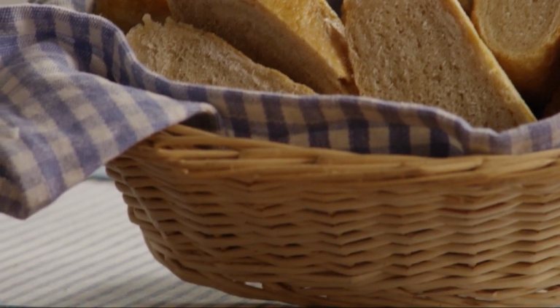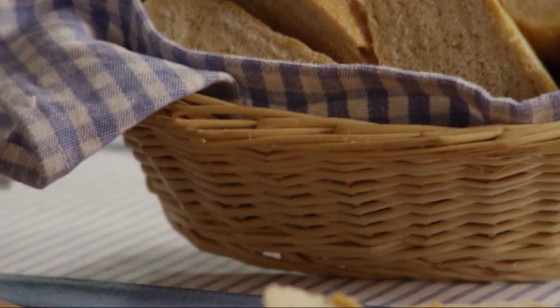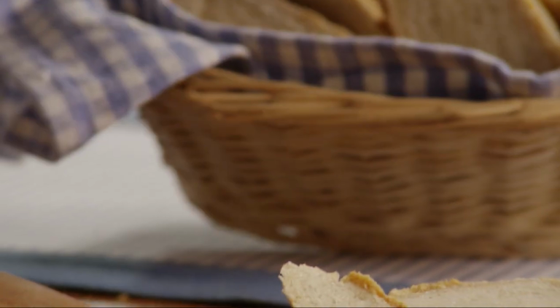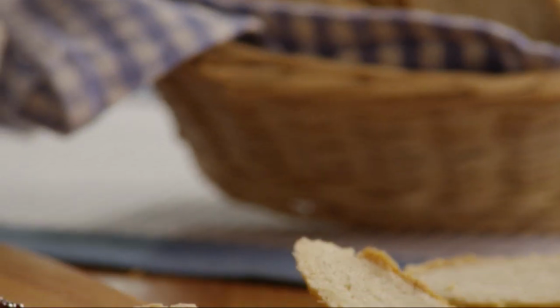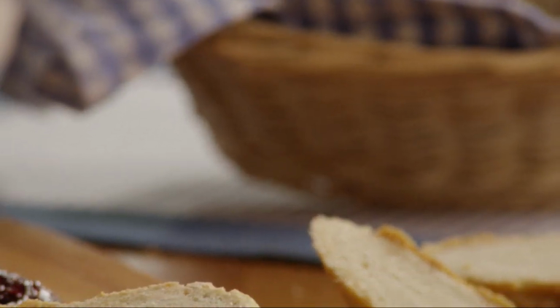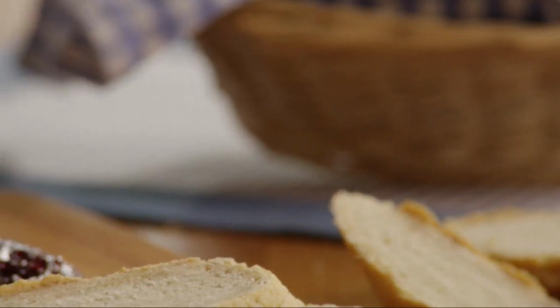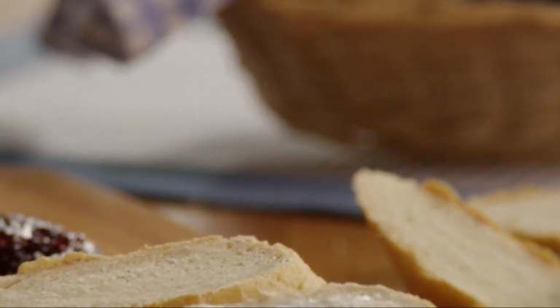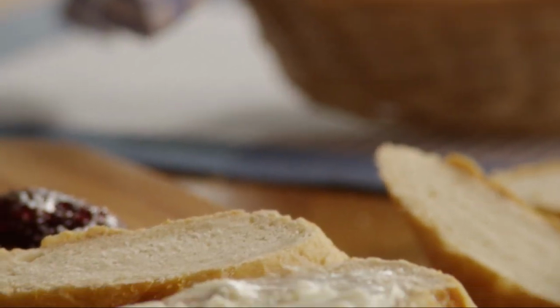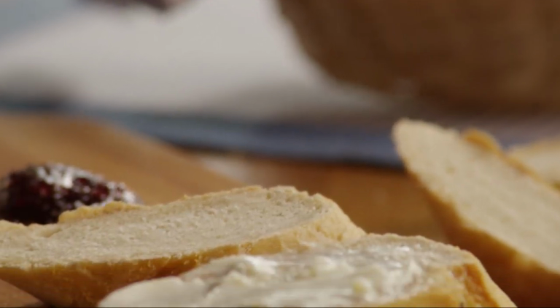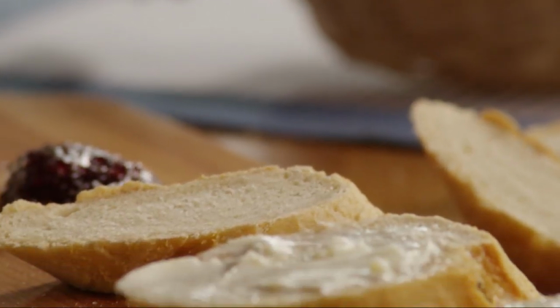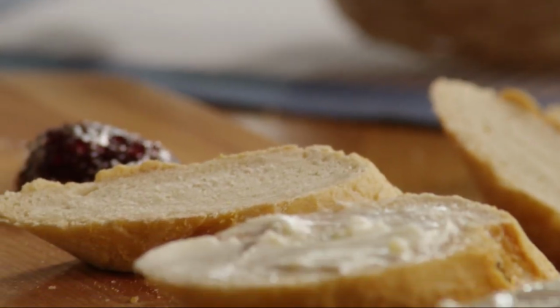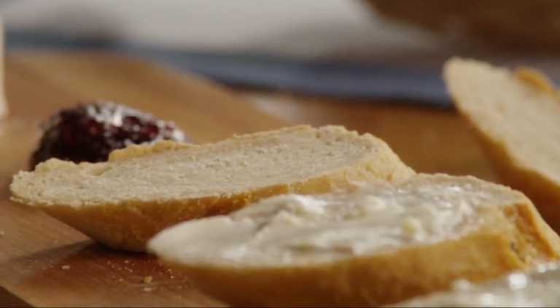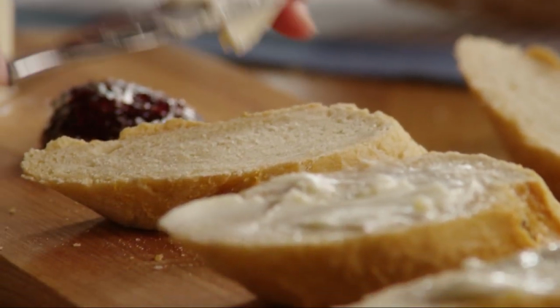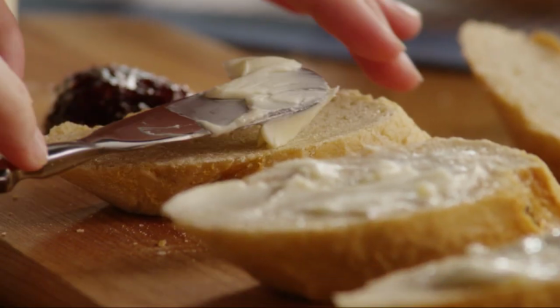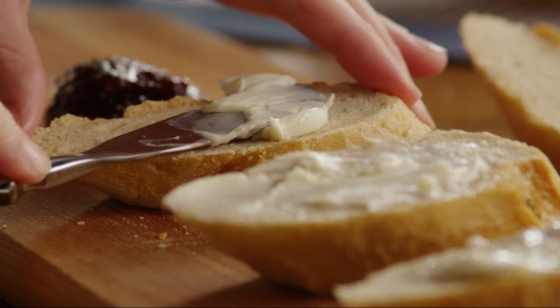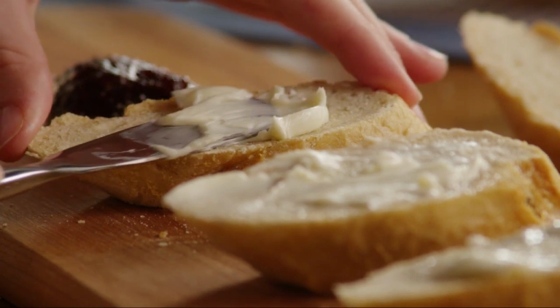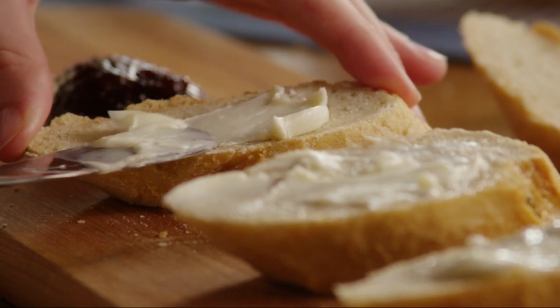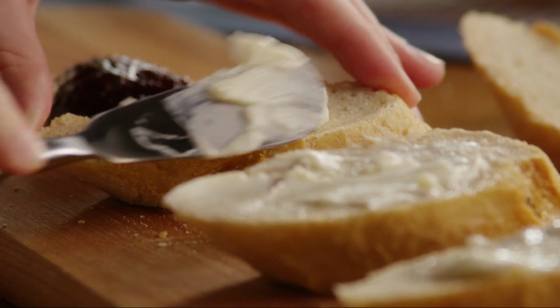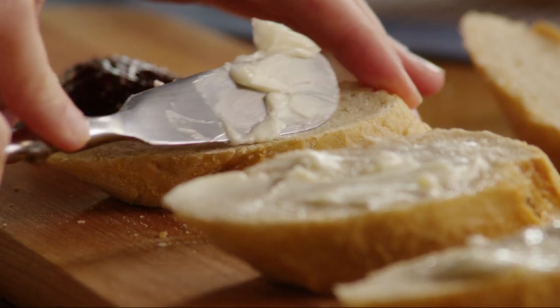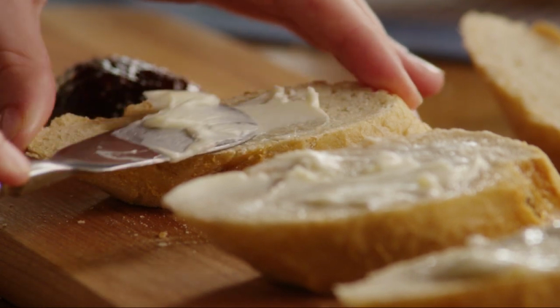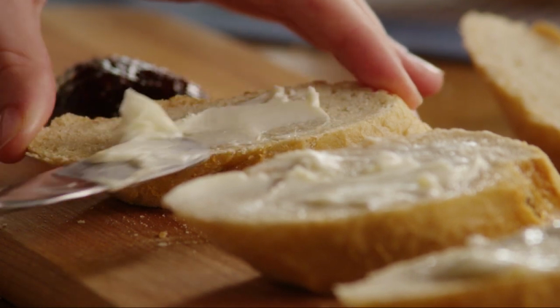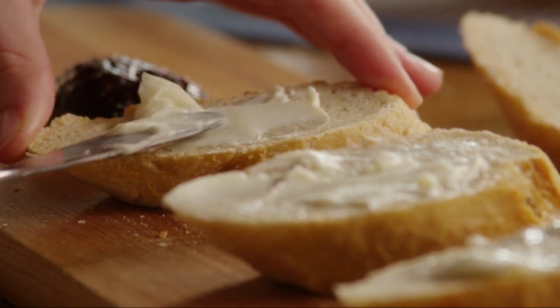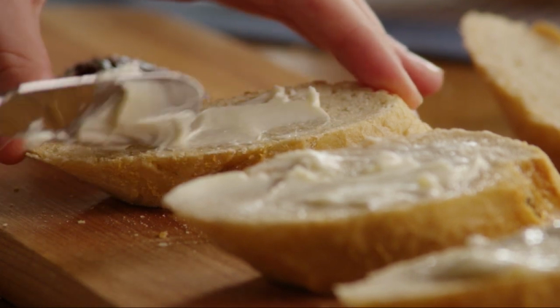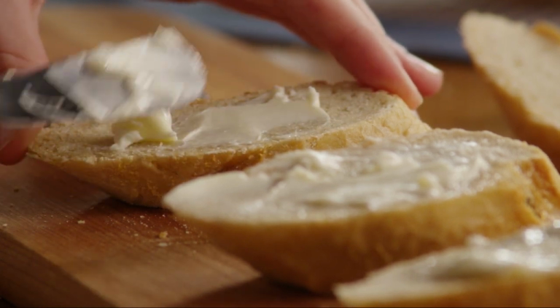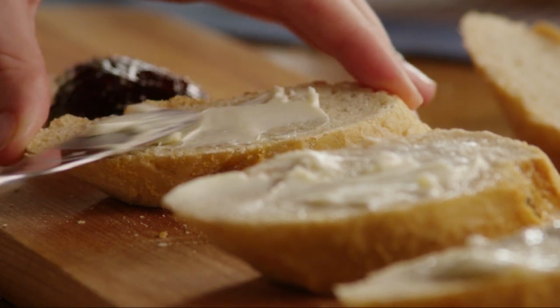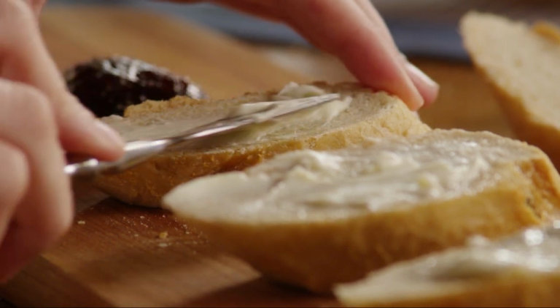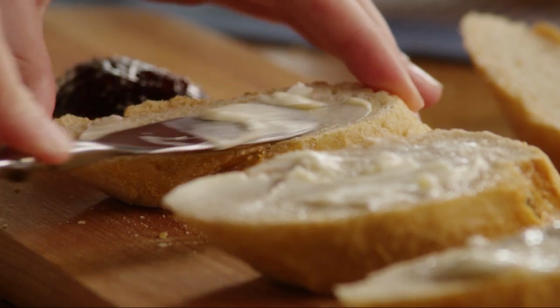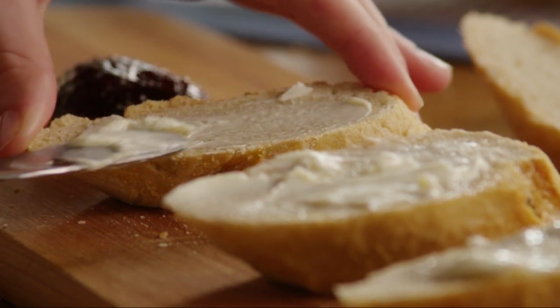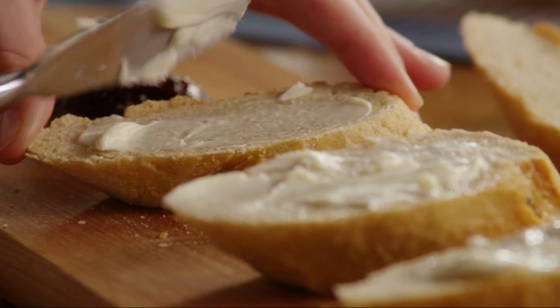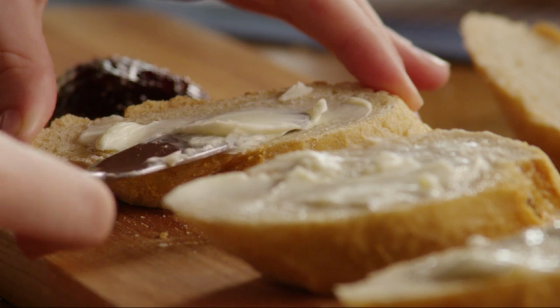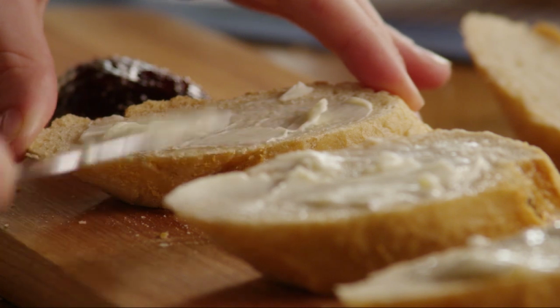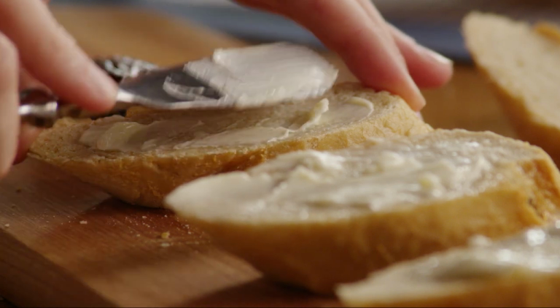All Recipes member Jen Hall says this recipe for French bread has a crisp, crunchy crust and slightly chewy center that makes this bread as traditional as the bread served in France.